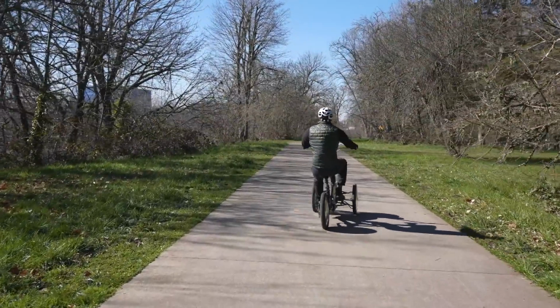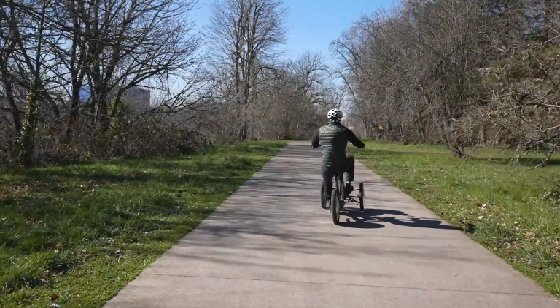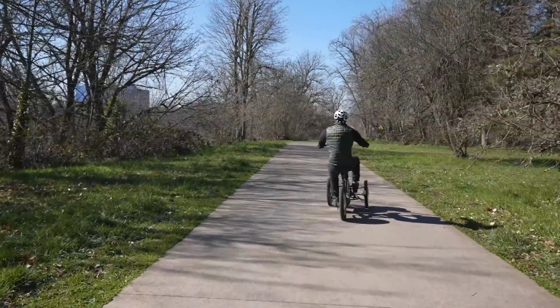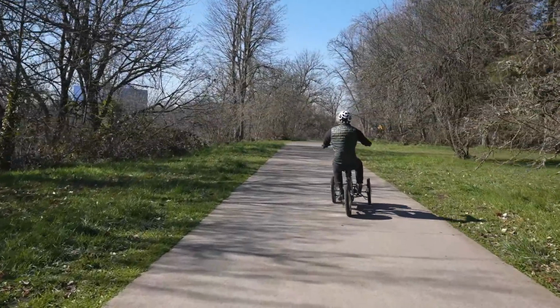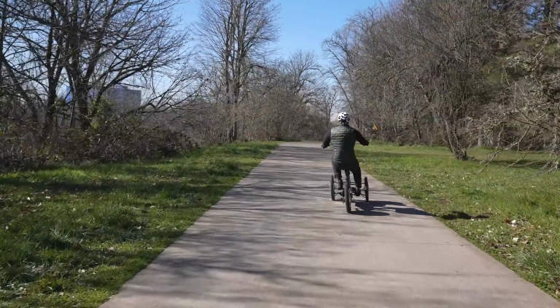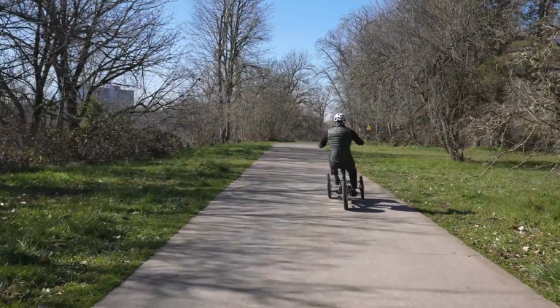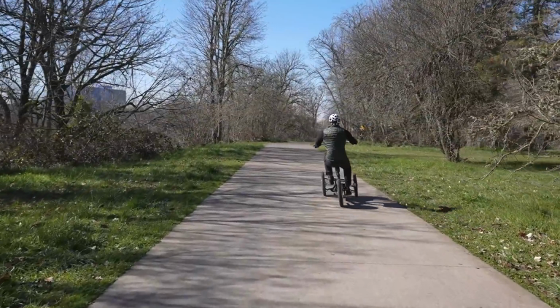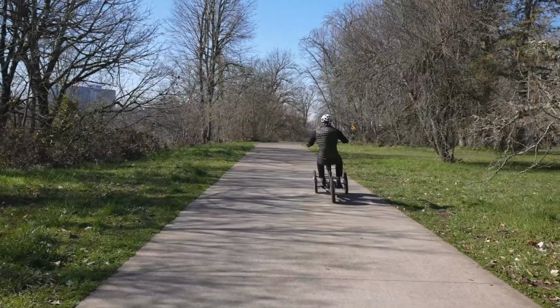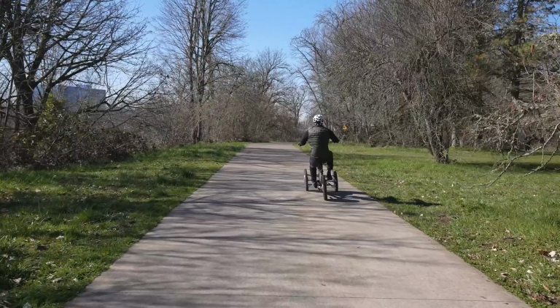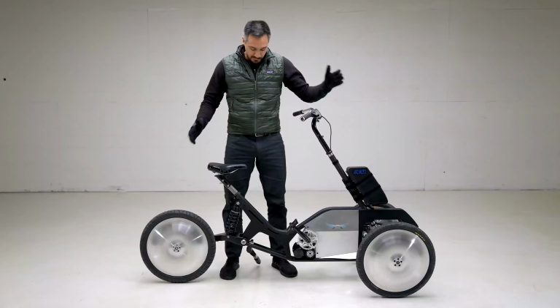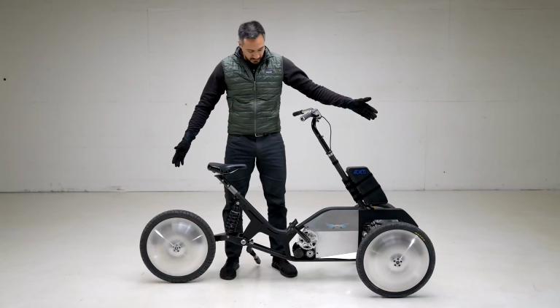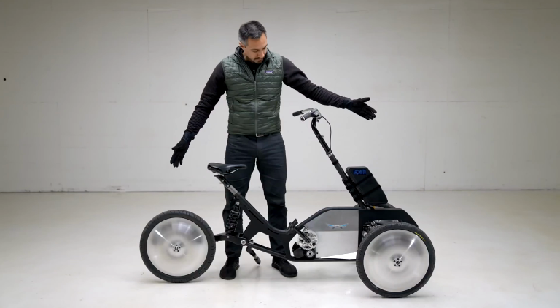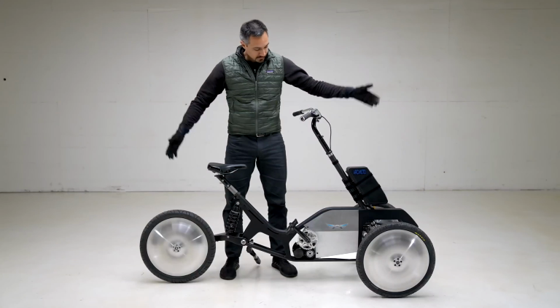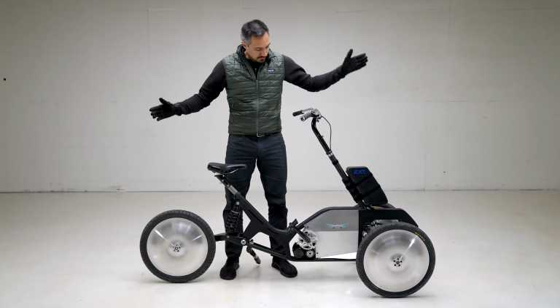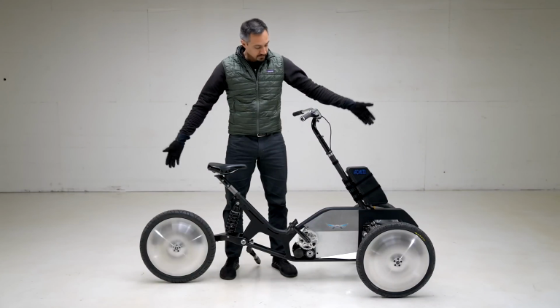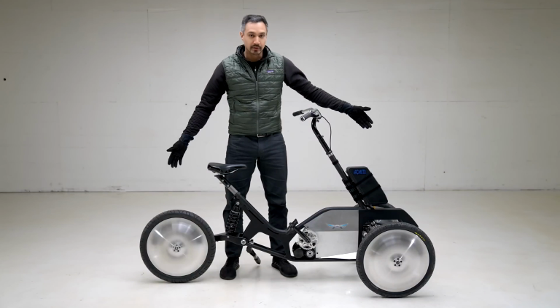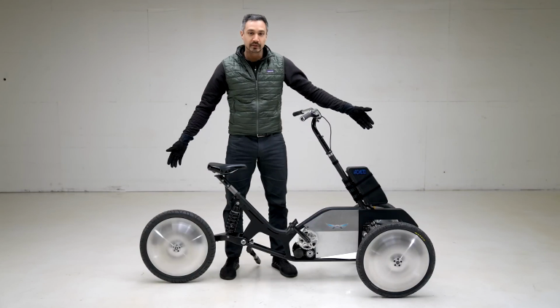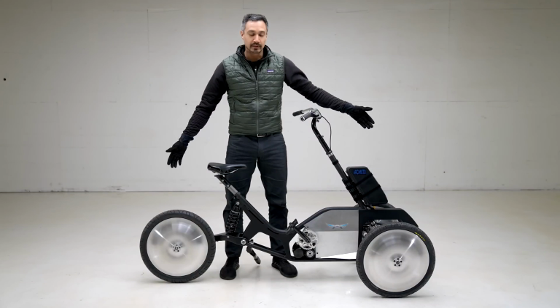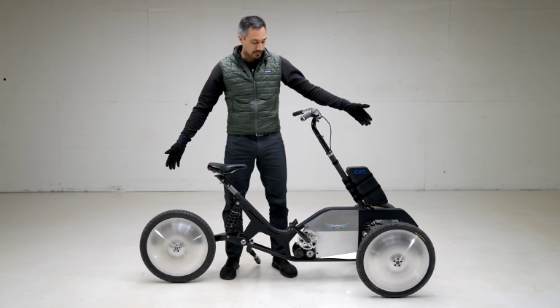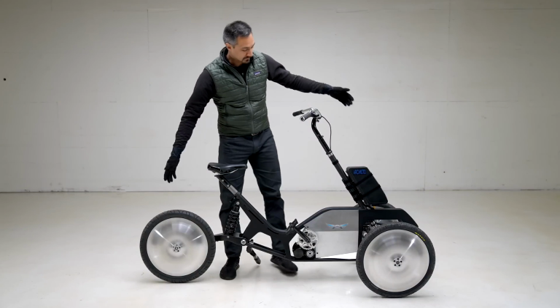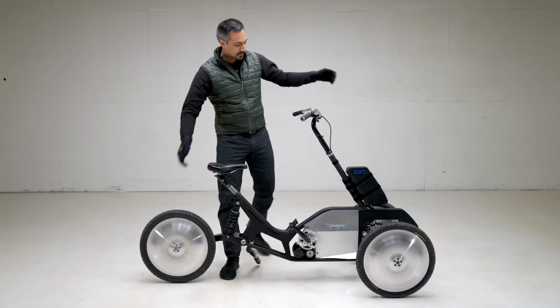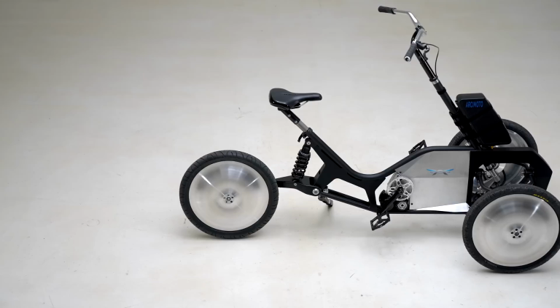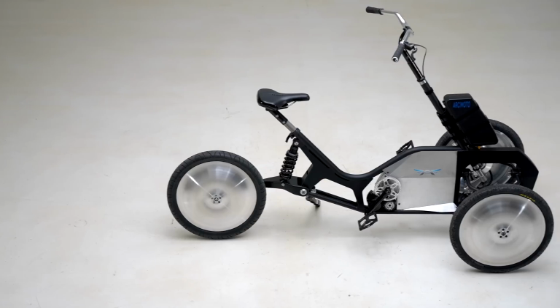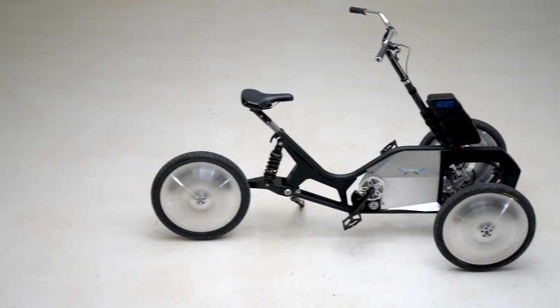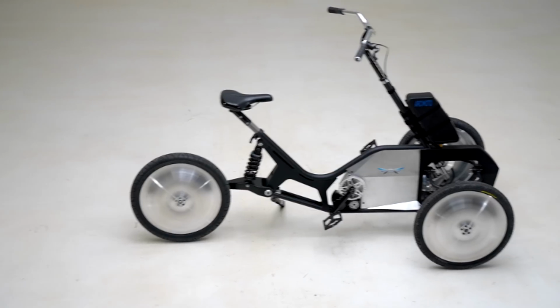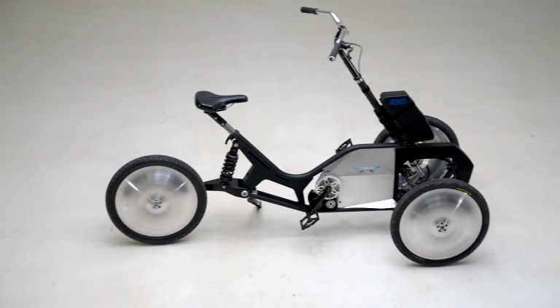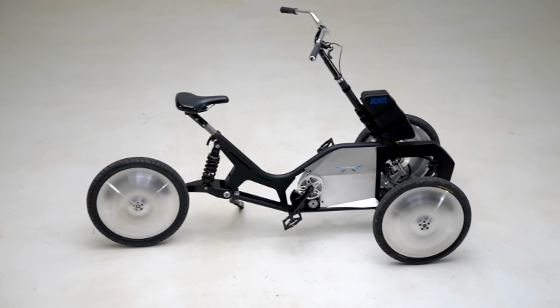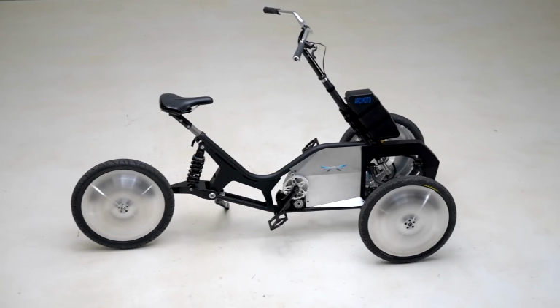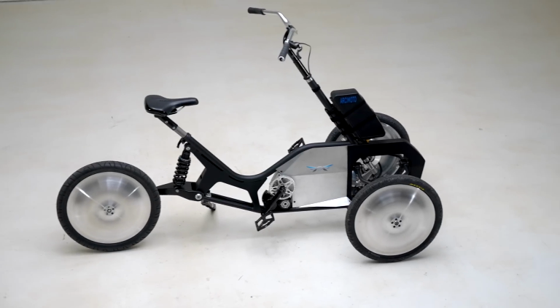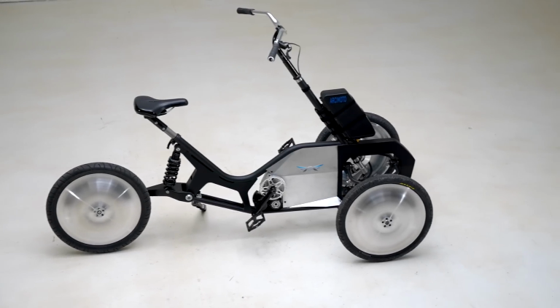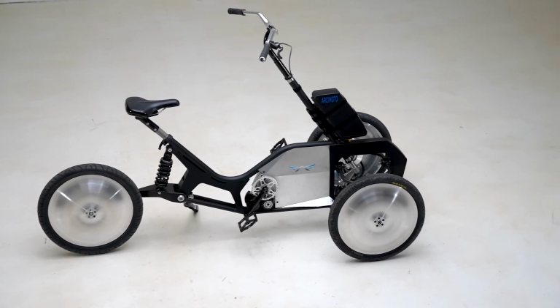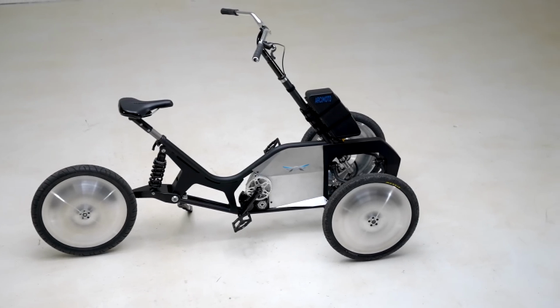My name is Leo Cruces. I'm with Arcimoto. I'm proud to say I was on the design team that created the prototype Mean Lean Machine.